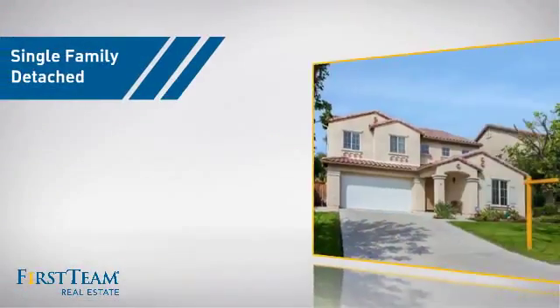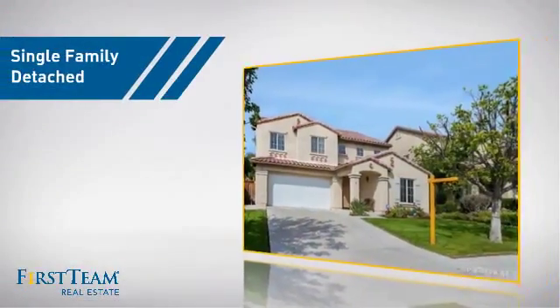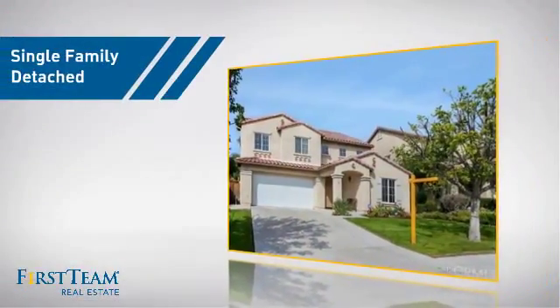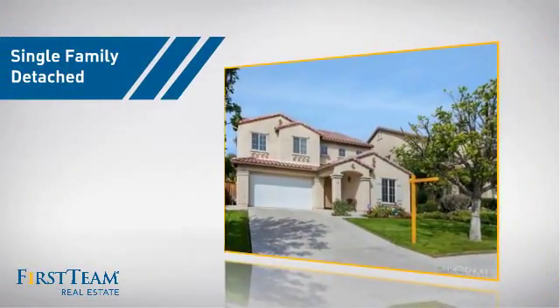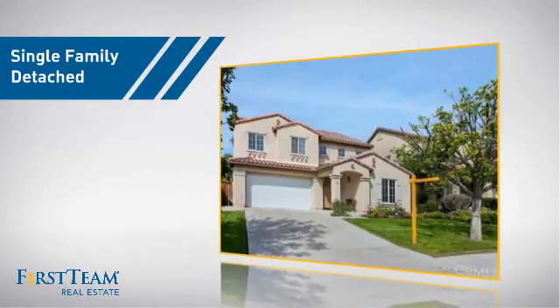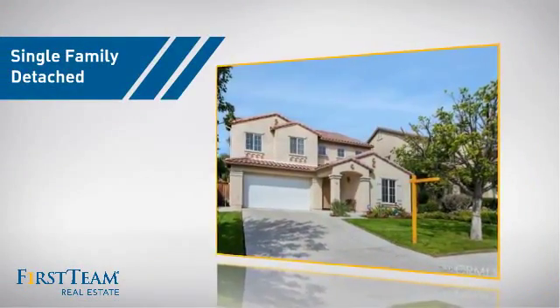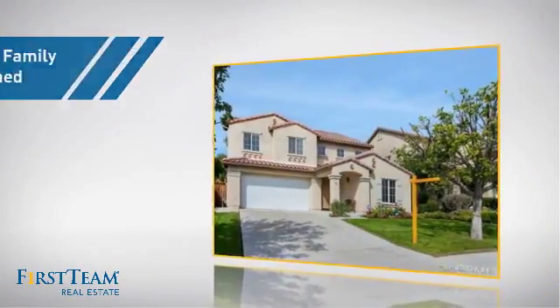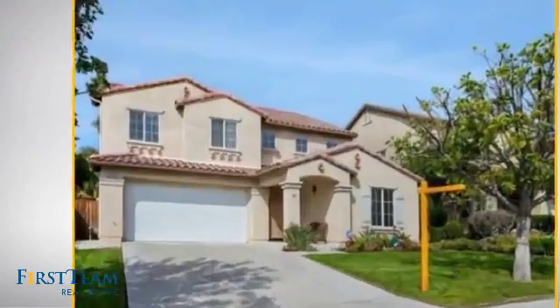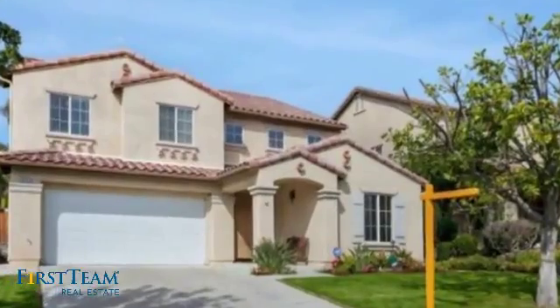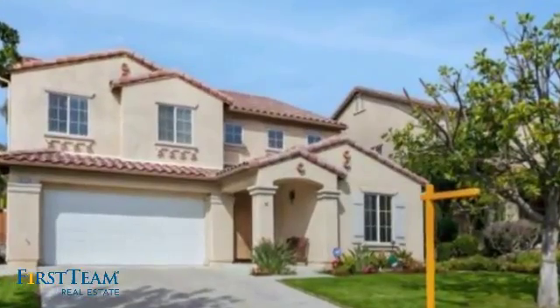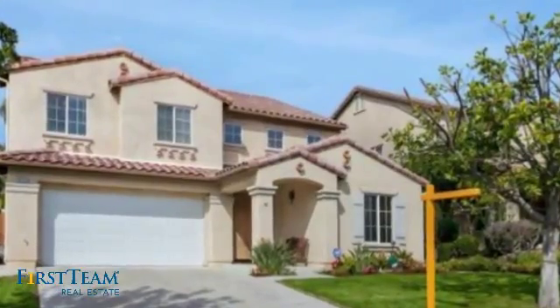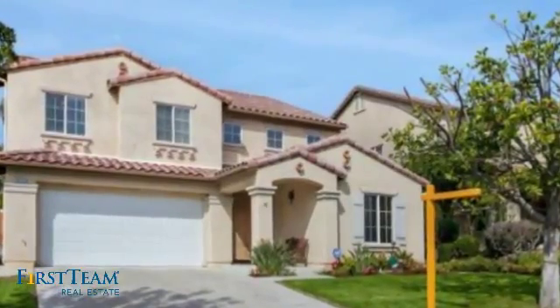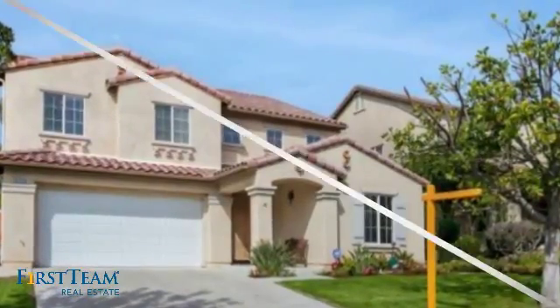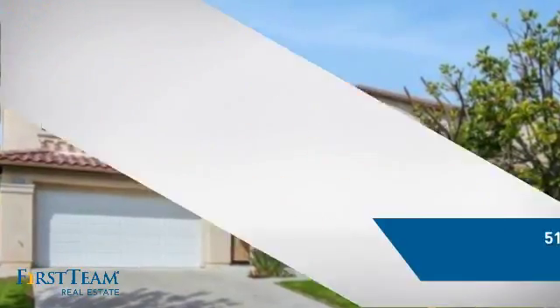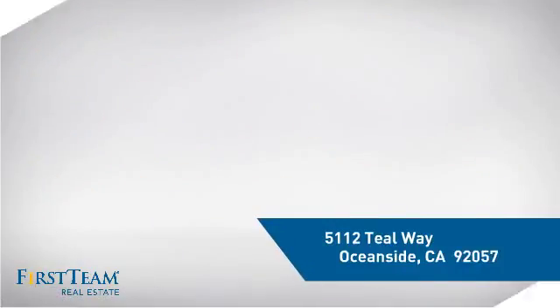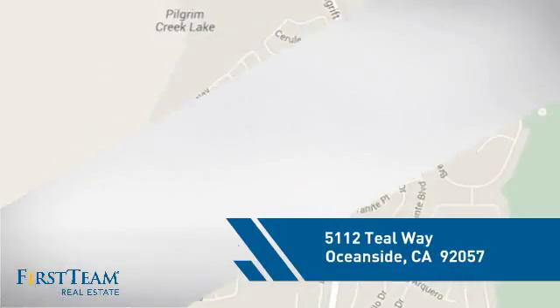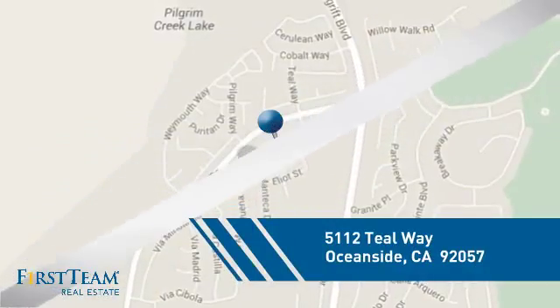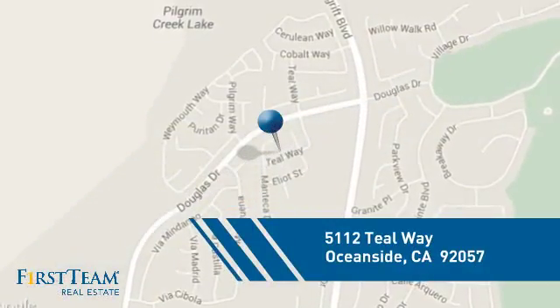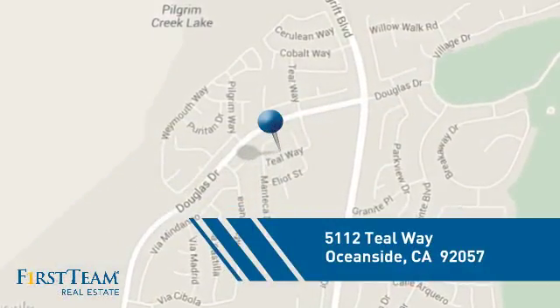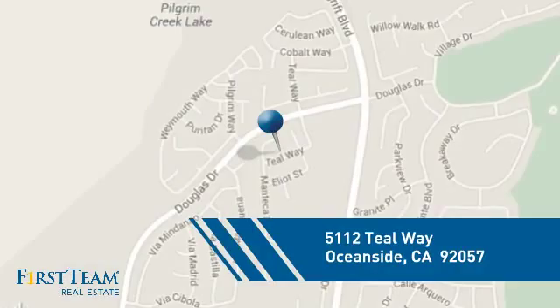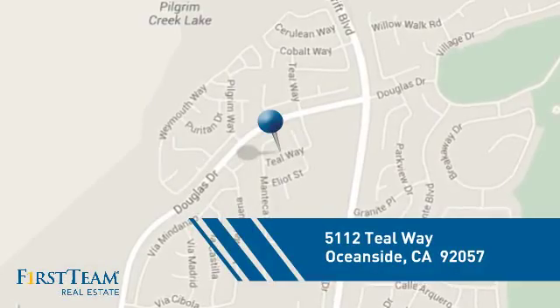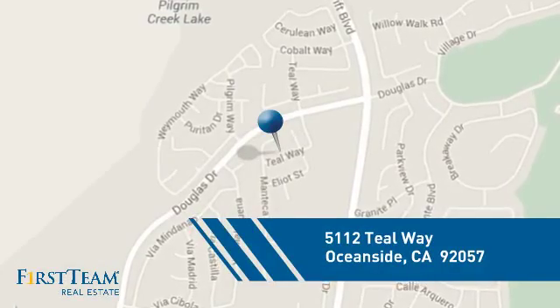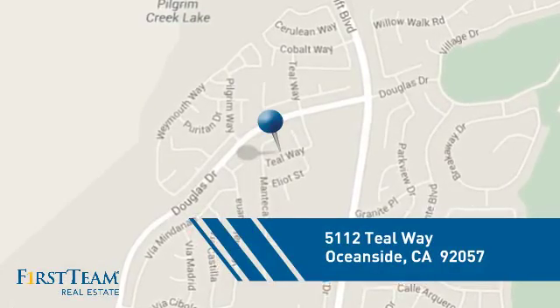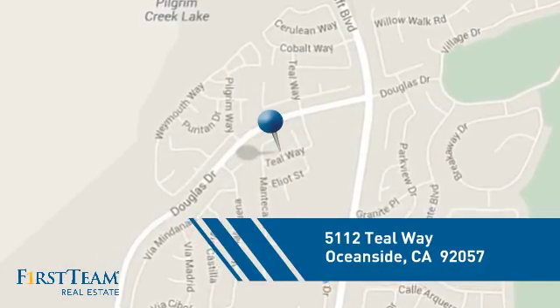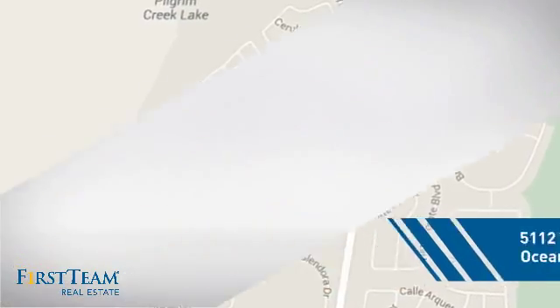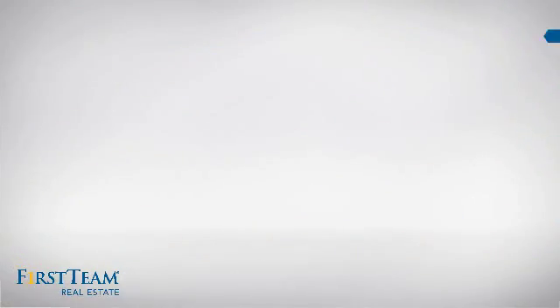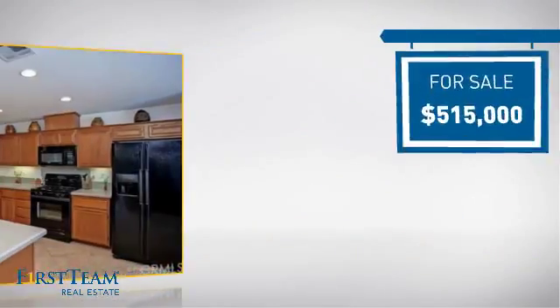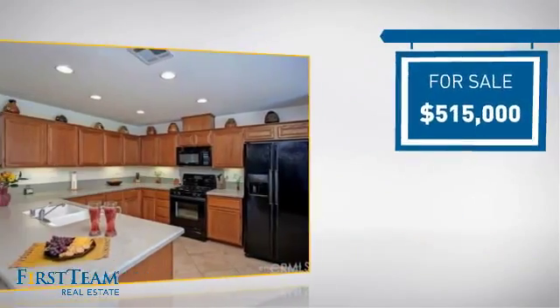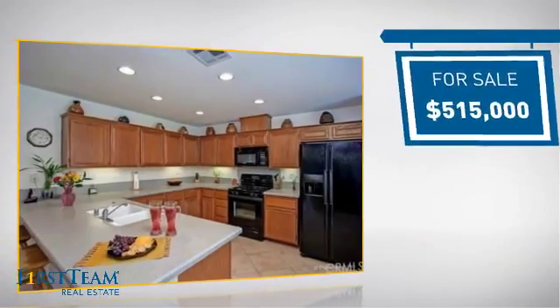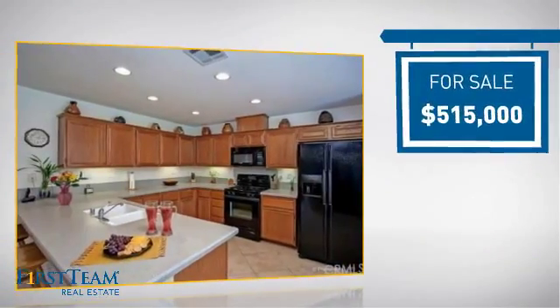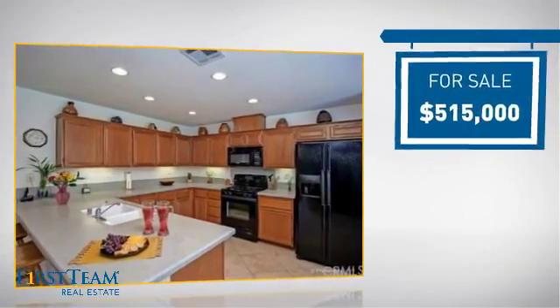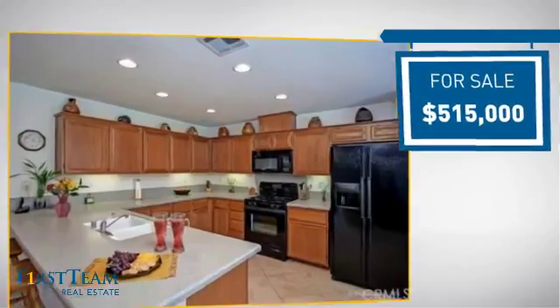This detached home is a great choice for families who want the privacy of their very own lot. It's located in the Oceanside area, currently listed at just under $525,000.